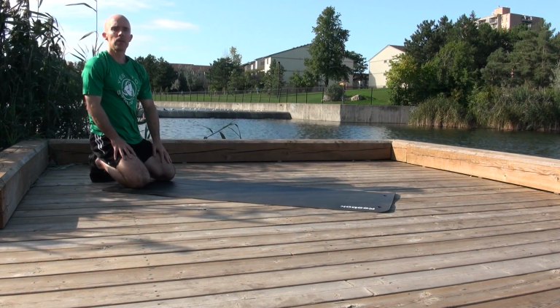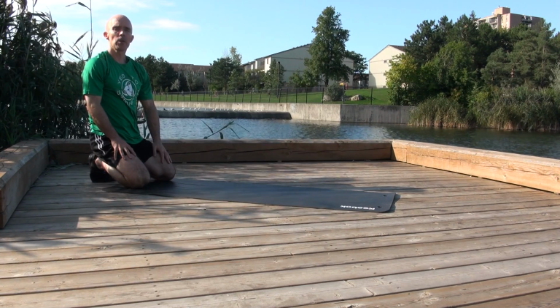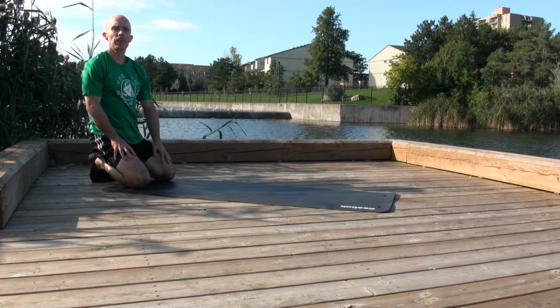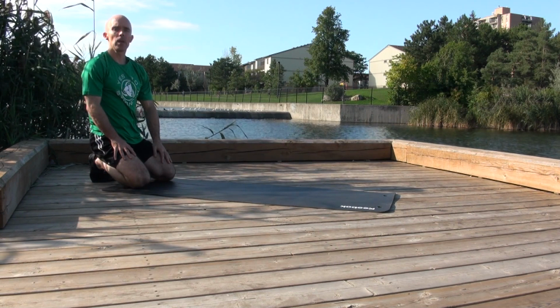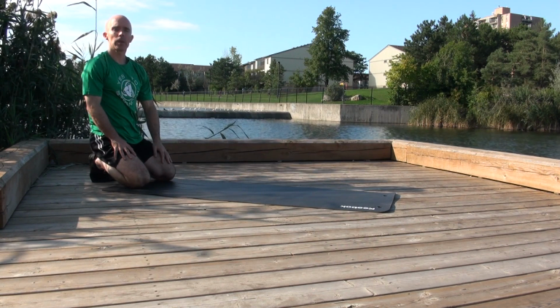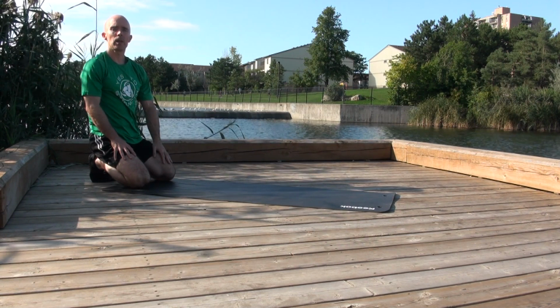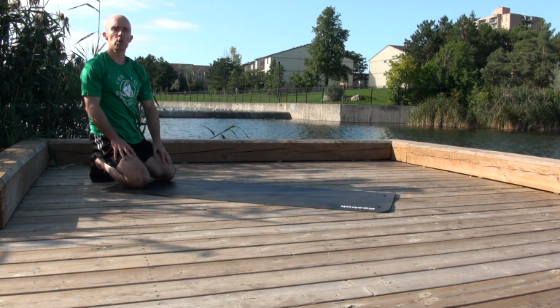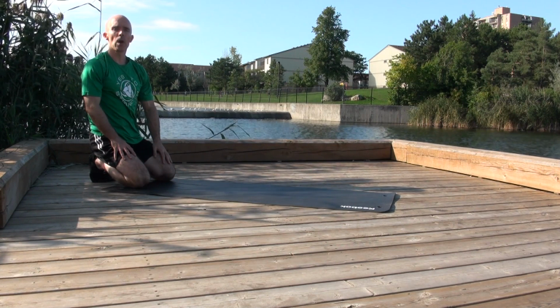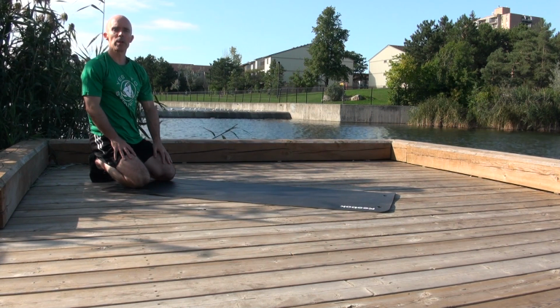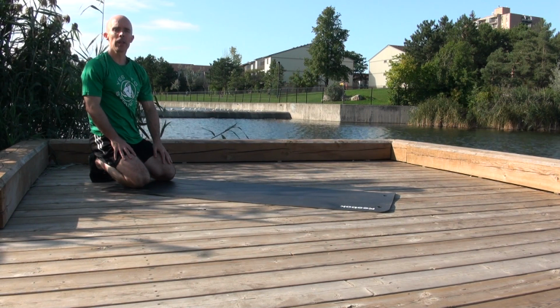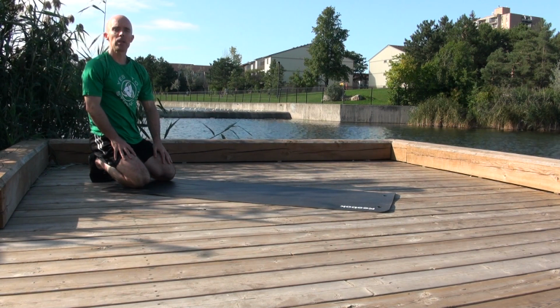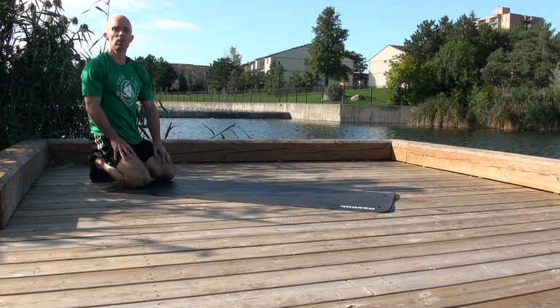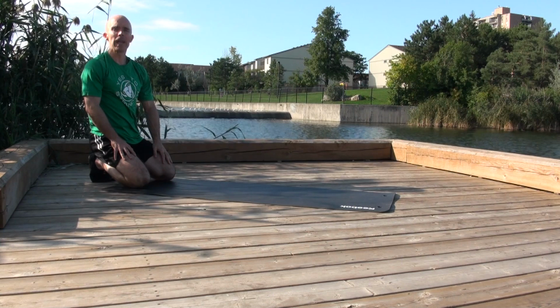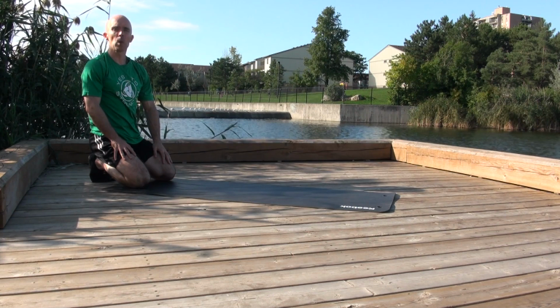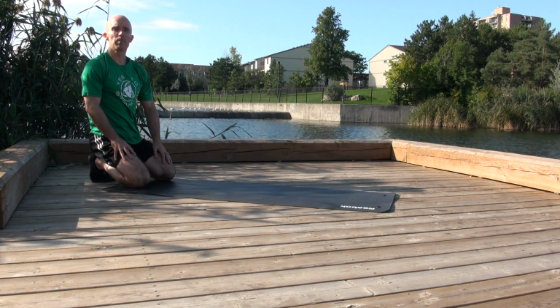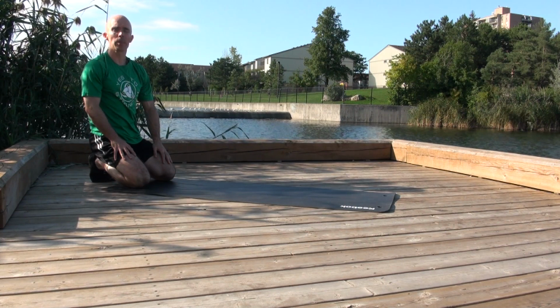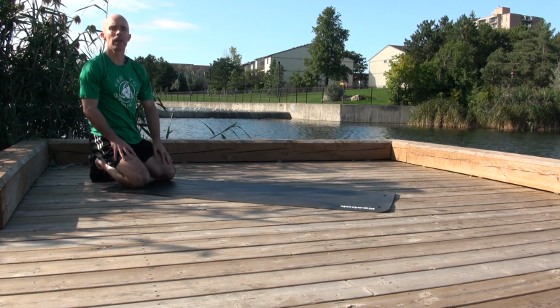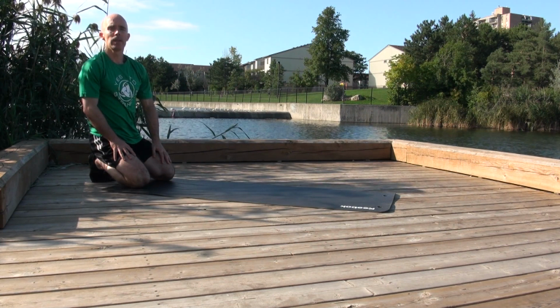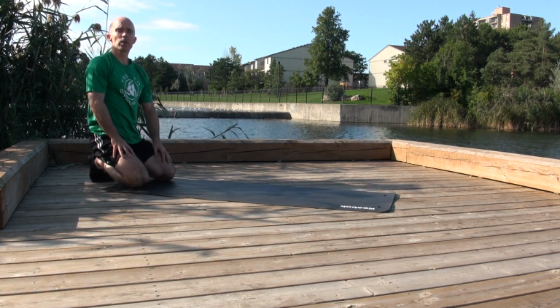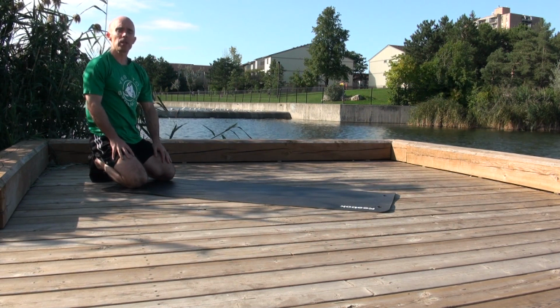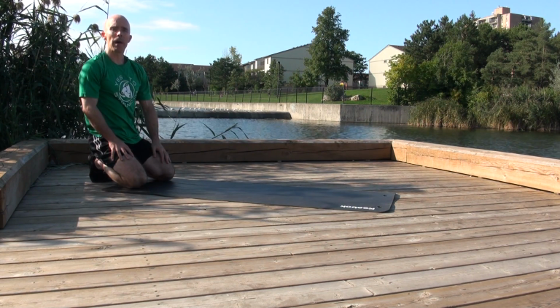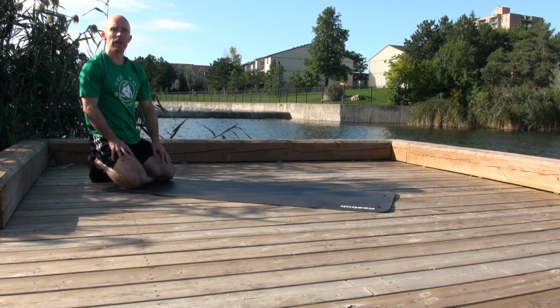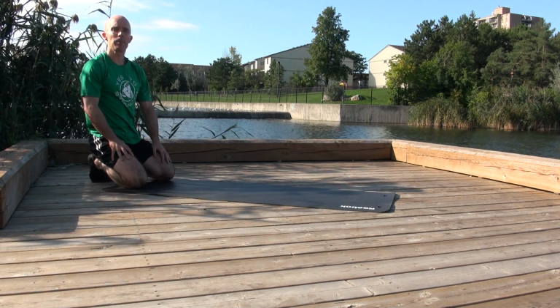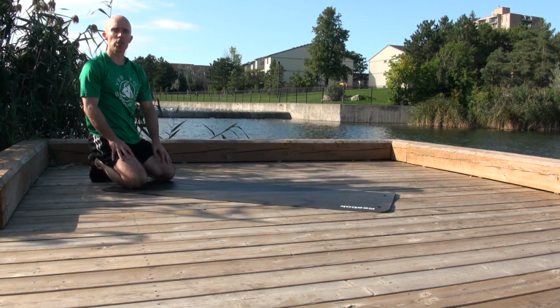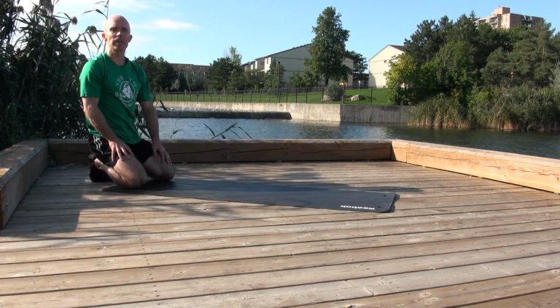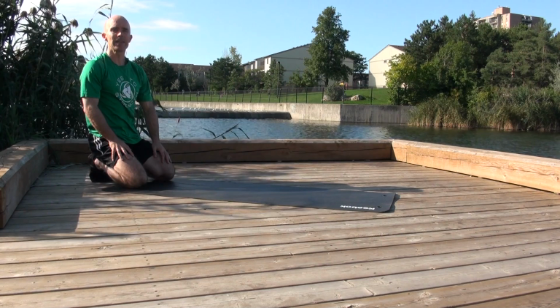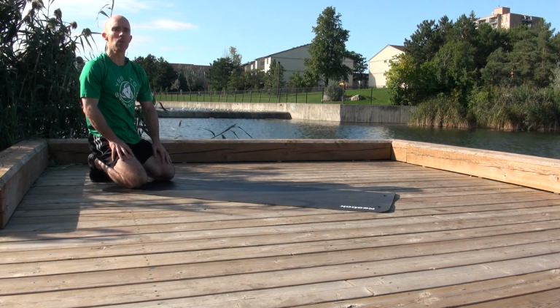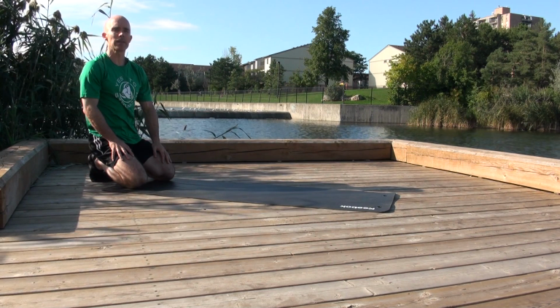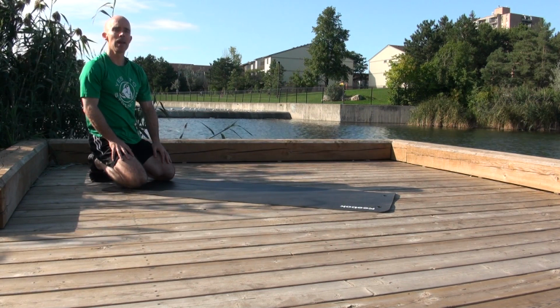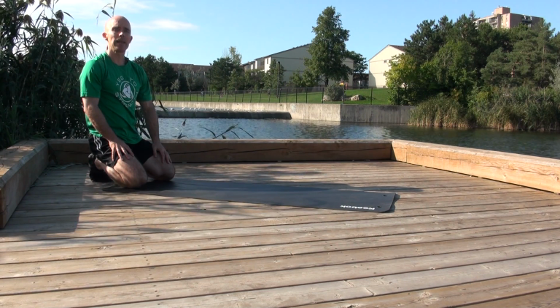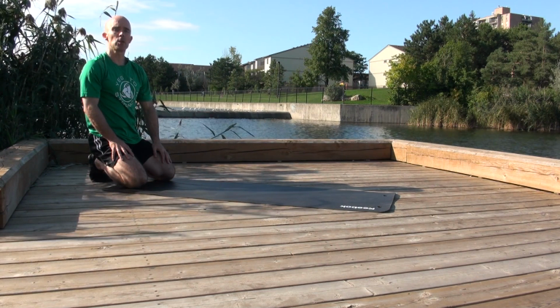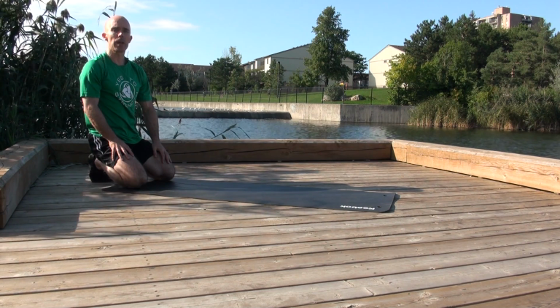This is the first of three videos that are going to show you a progression into doing really explosive push-ups. This first stage is about developing position-sensitive kinesthetic awareness, and there are two steps.